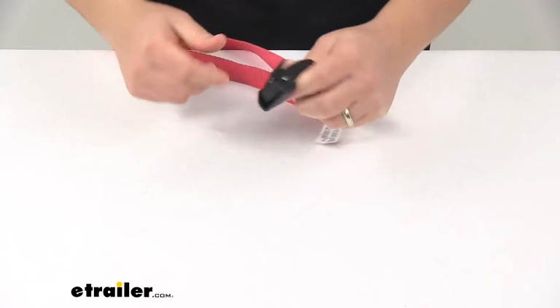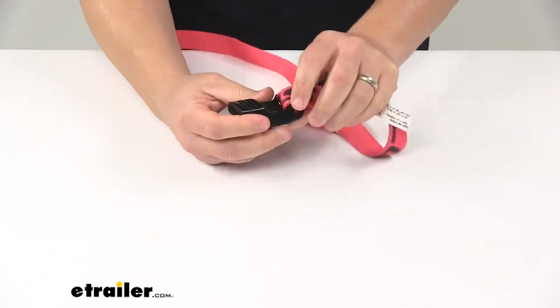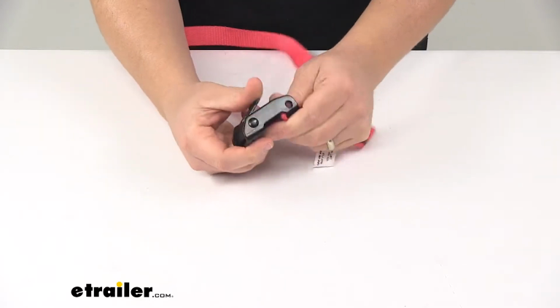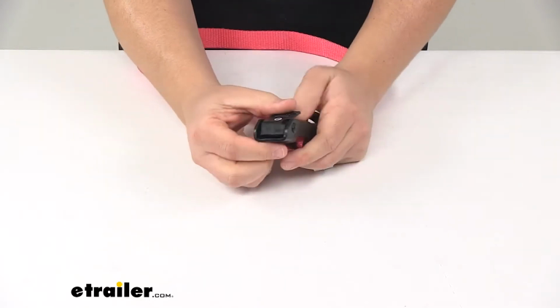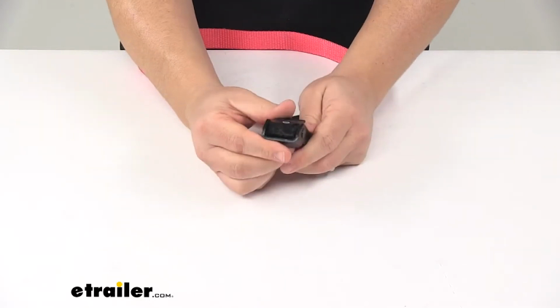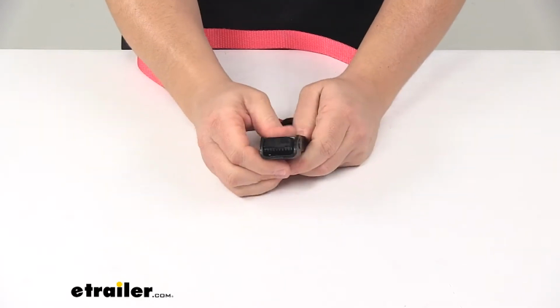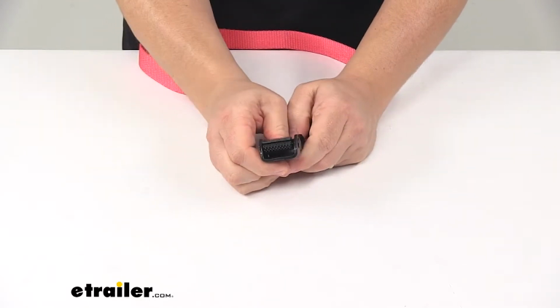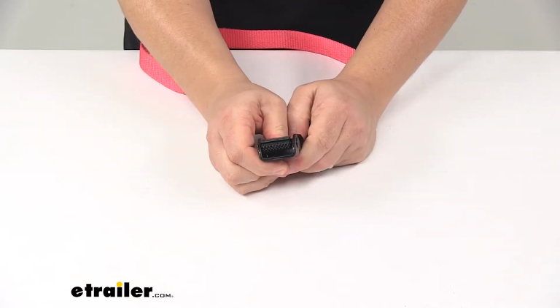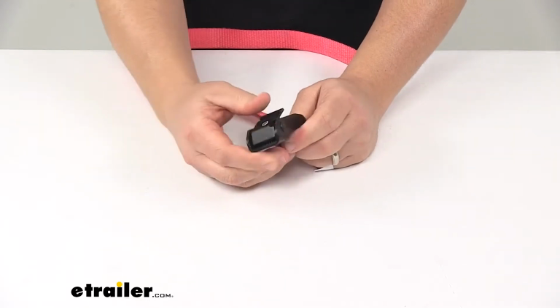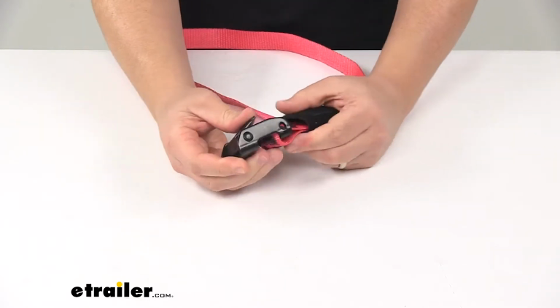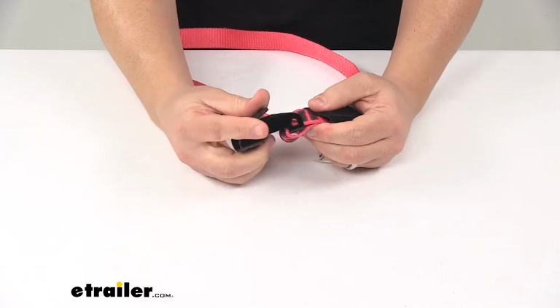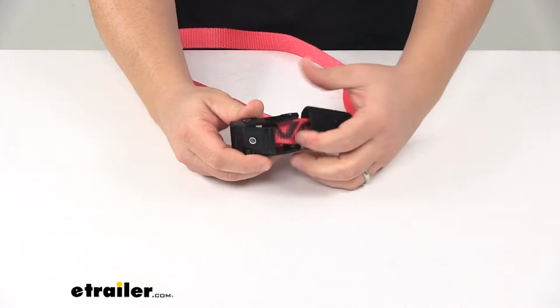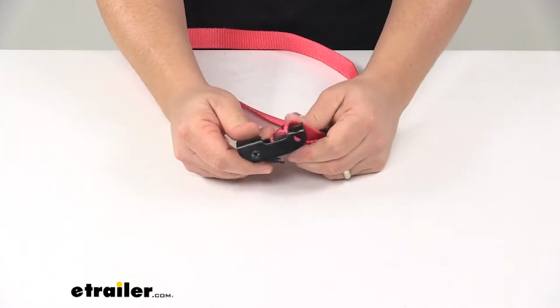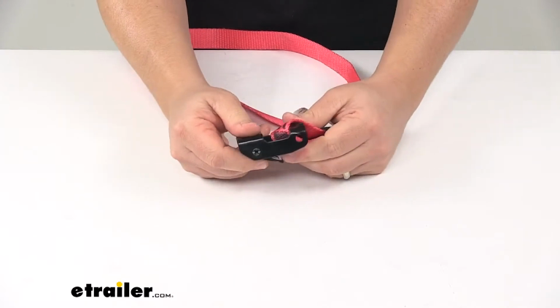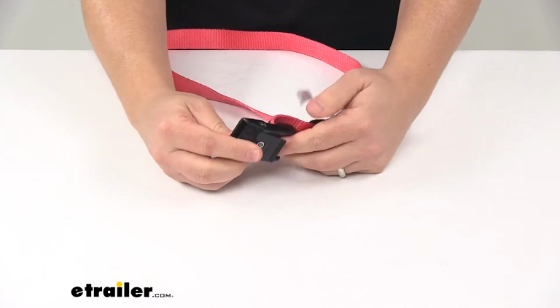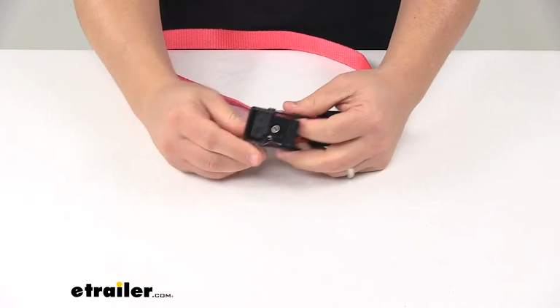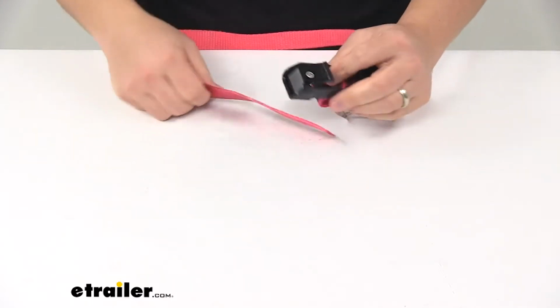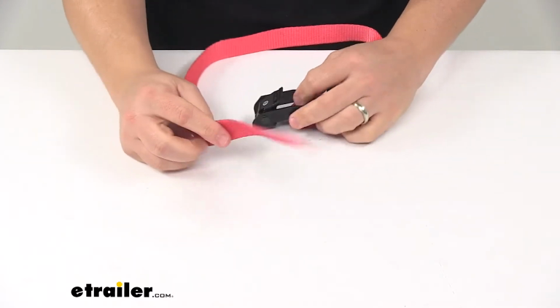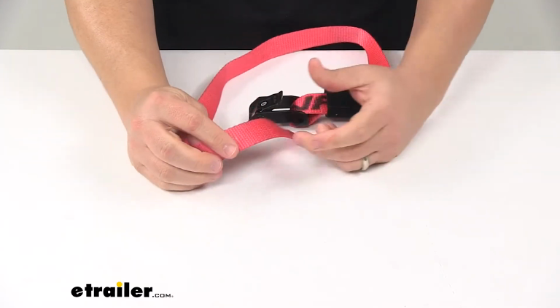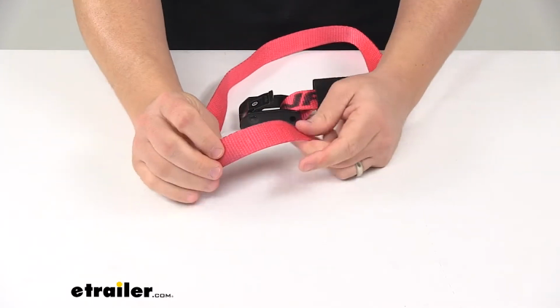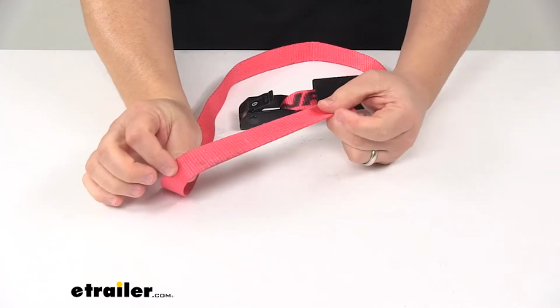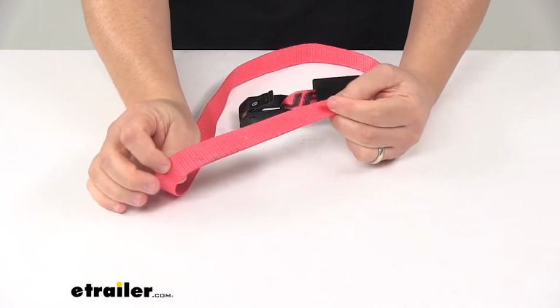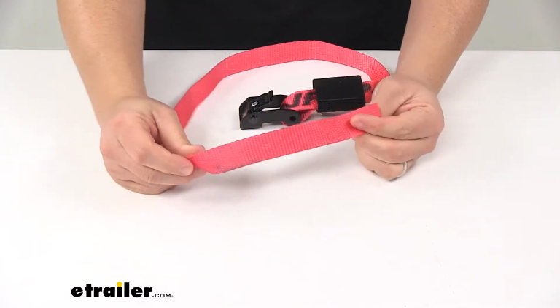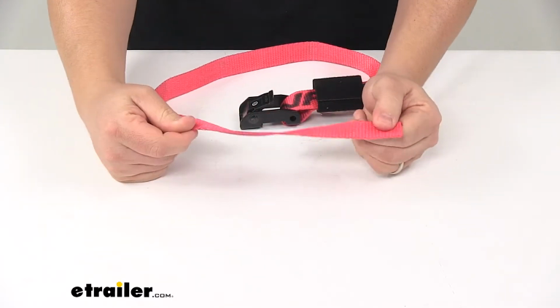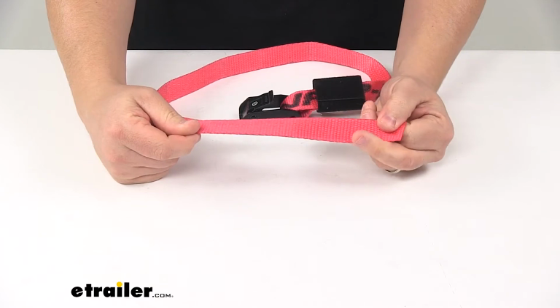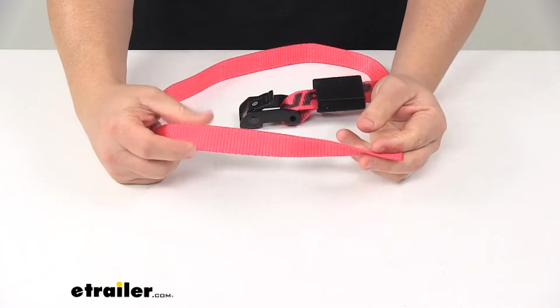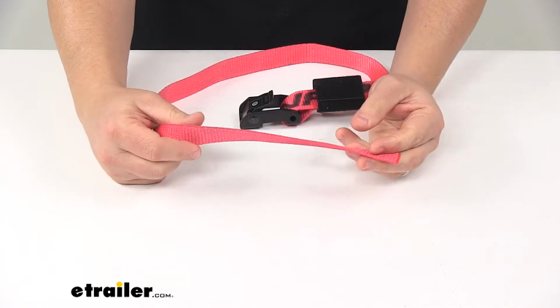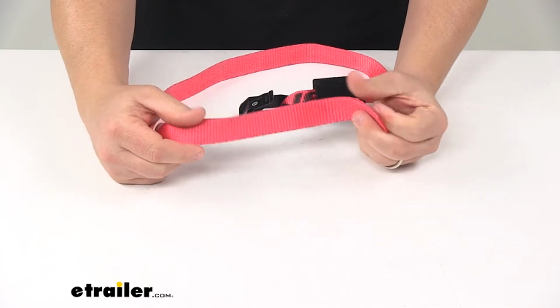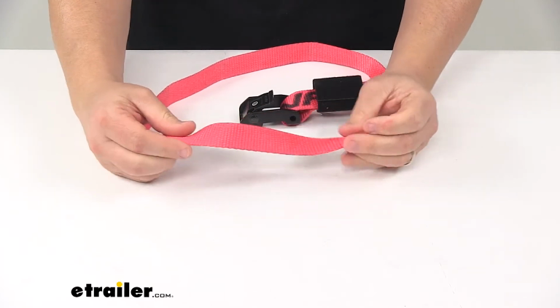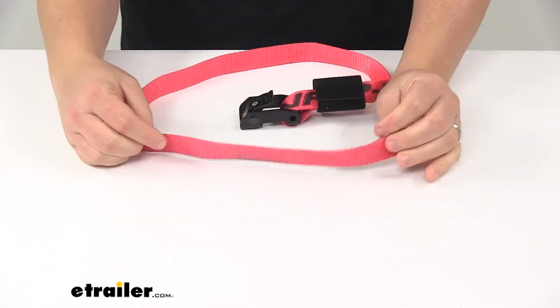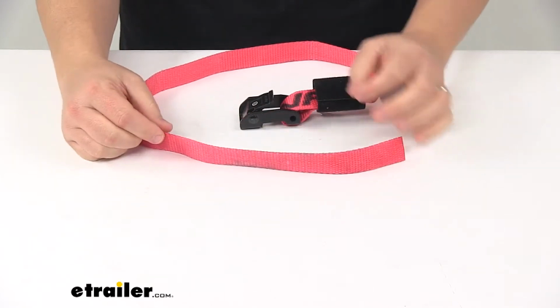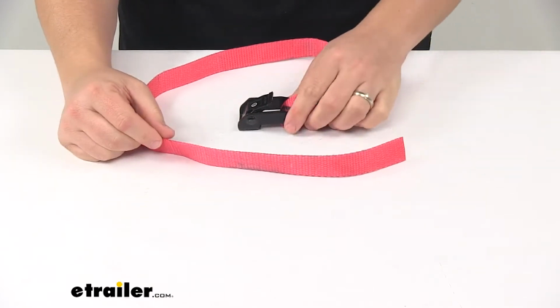We're looking at a really nice durable steel buckle with a powder coat finish to resist rust and corrosion. The strap is a durable polyester webbing, it's WSTDA certified, and the product is made in the USA.